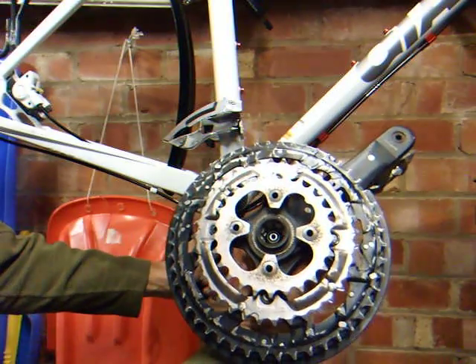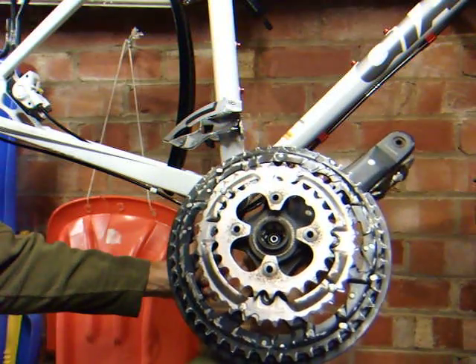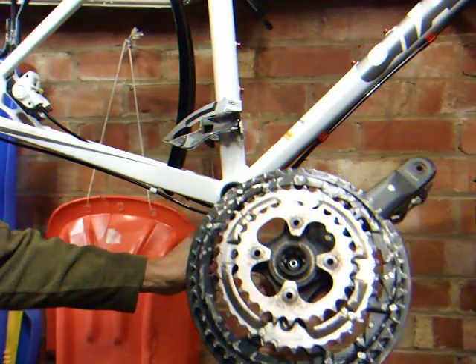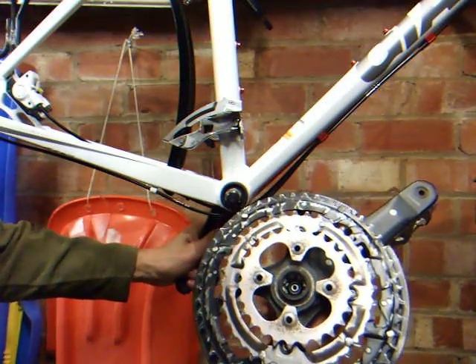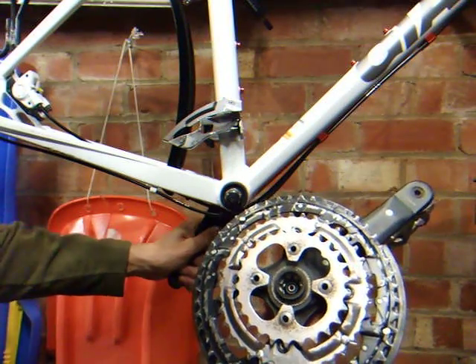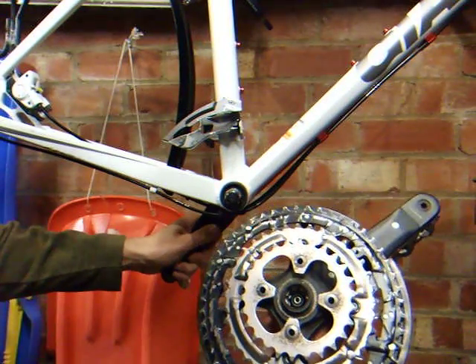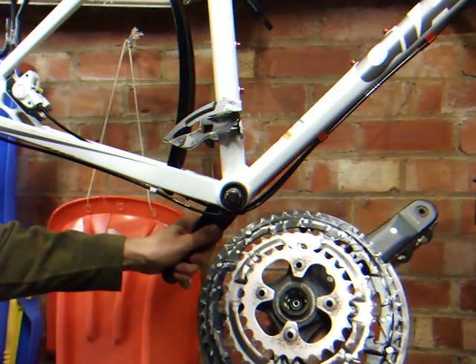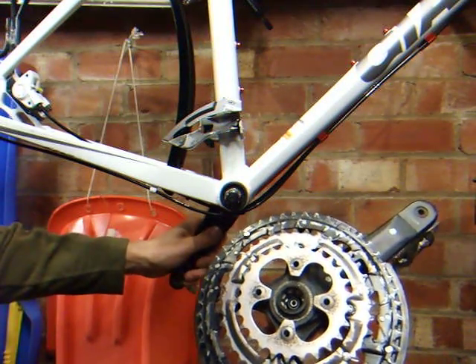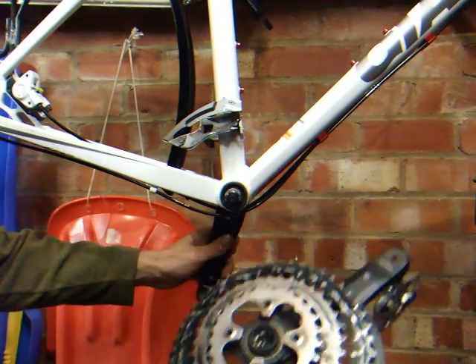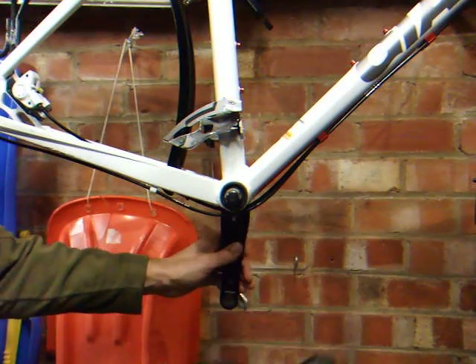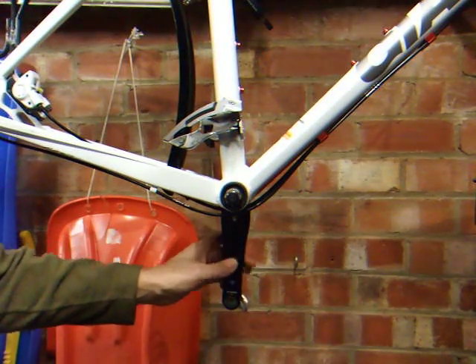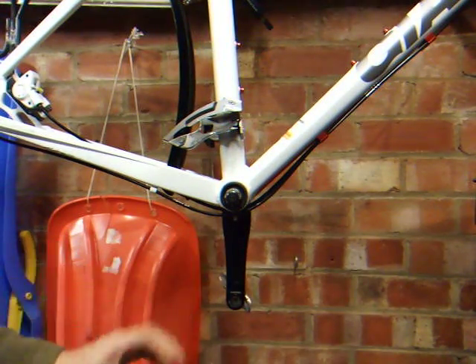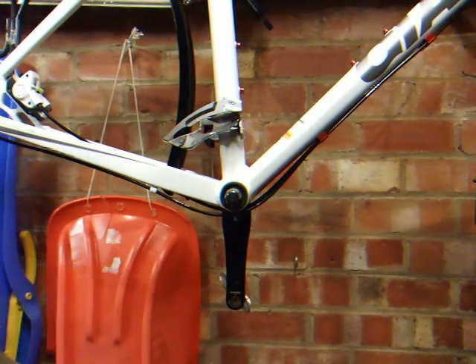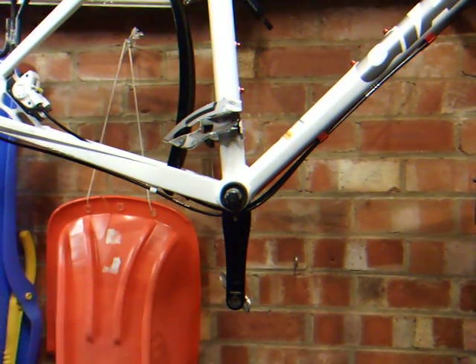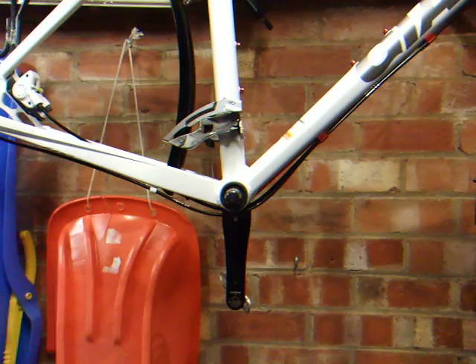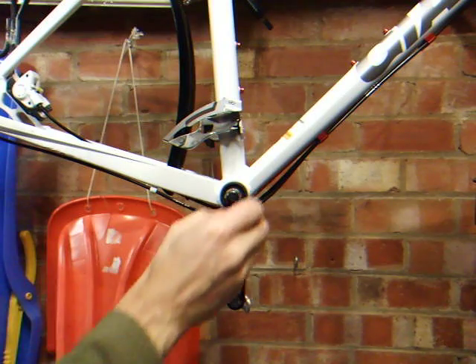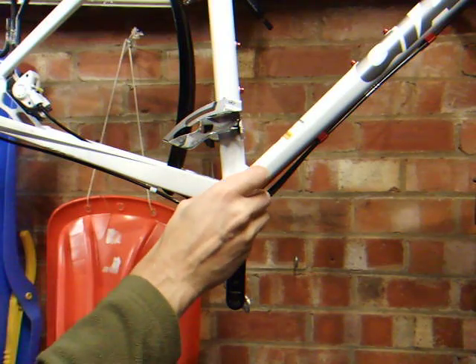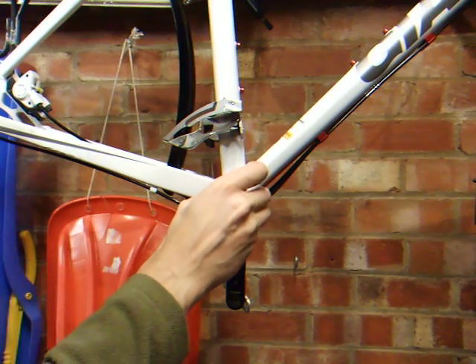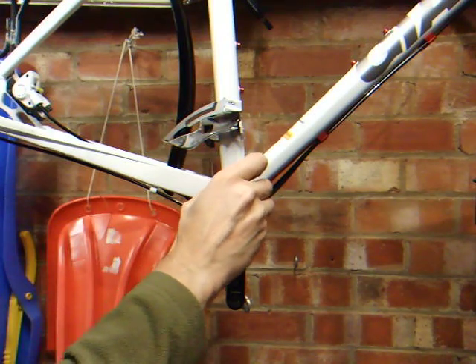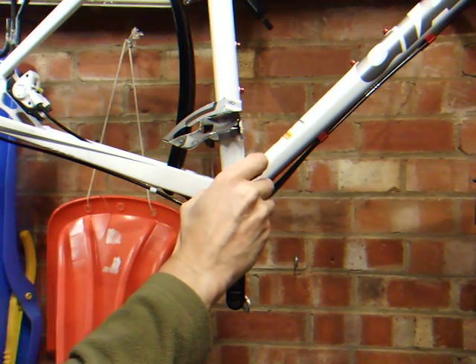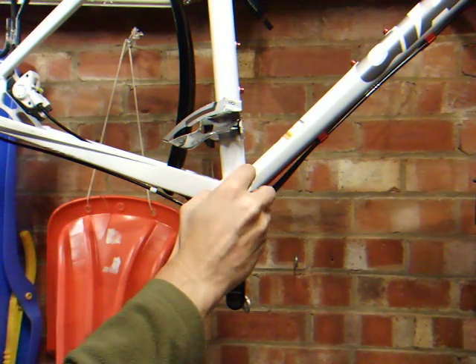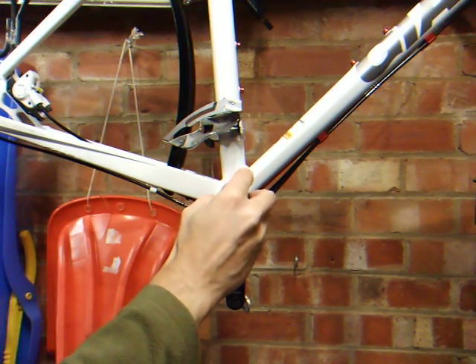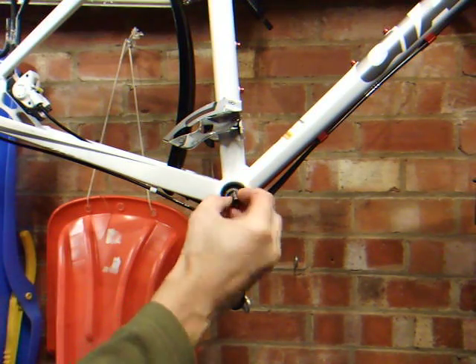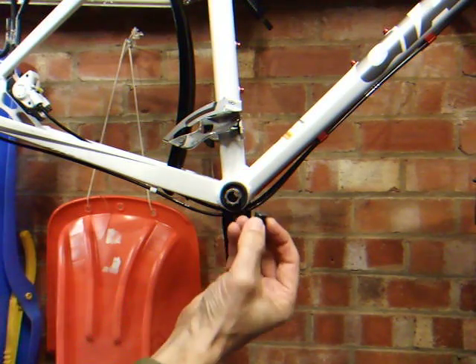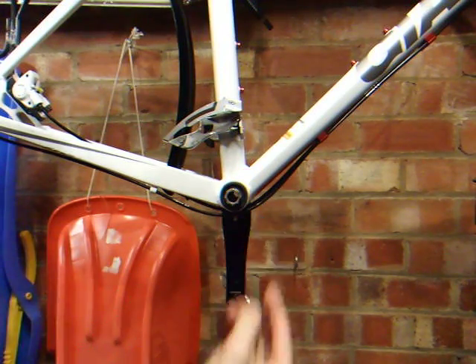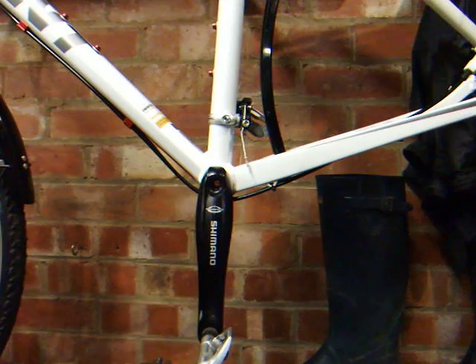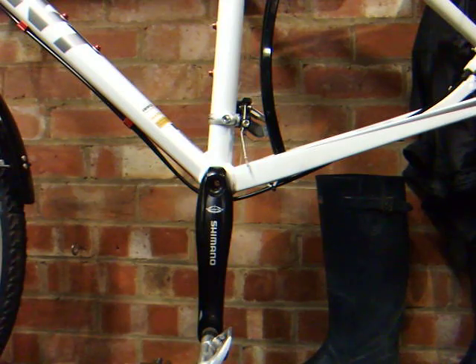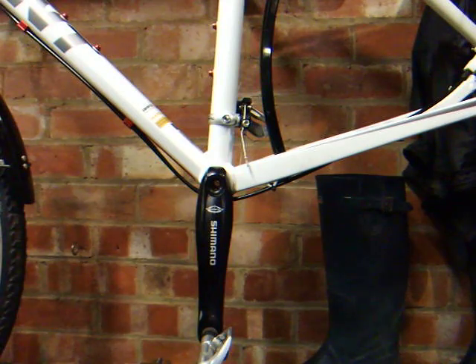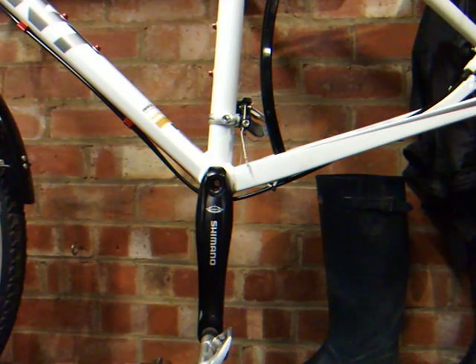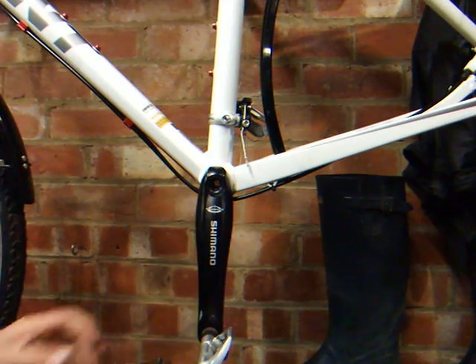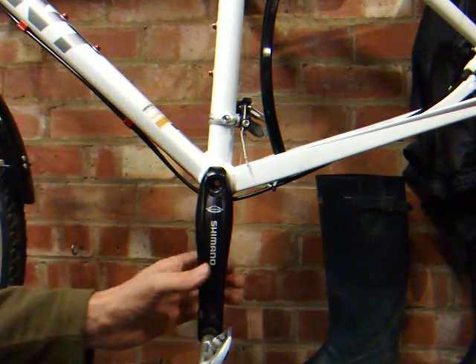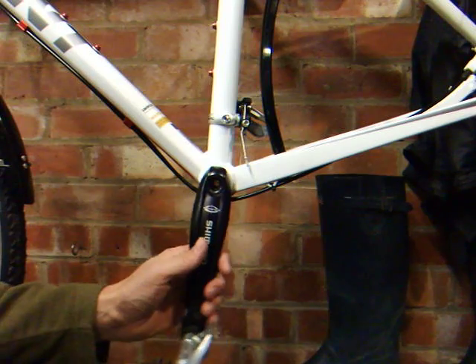And that's the assembly off. Remove the adapter. Now repeat the other side.